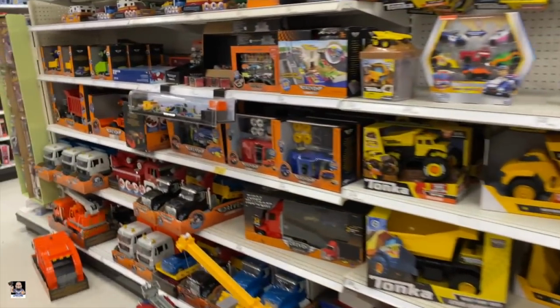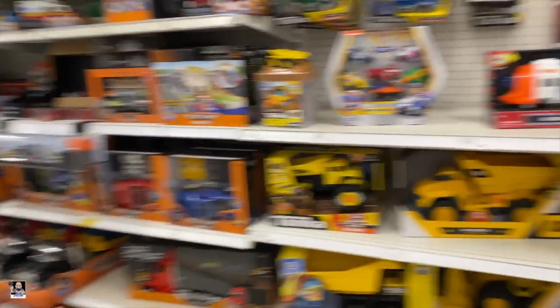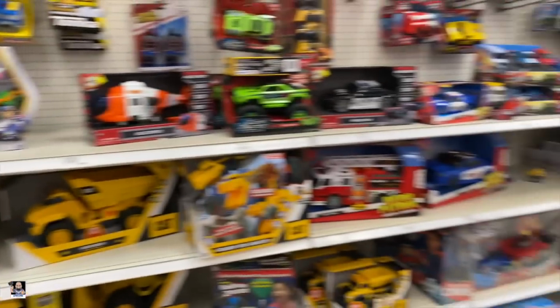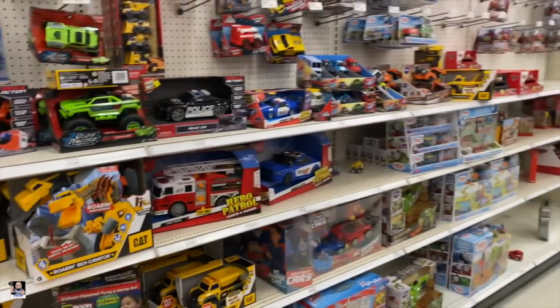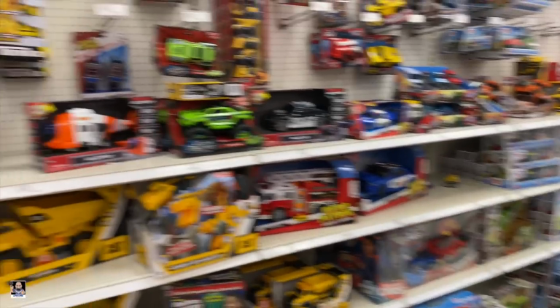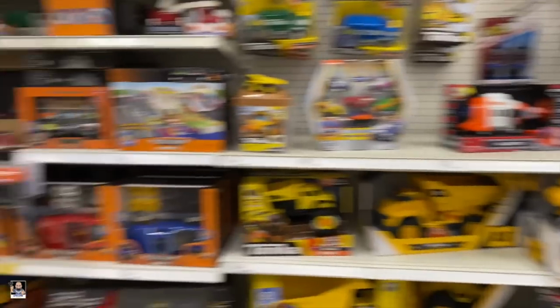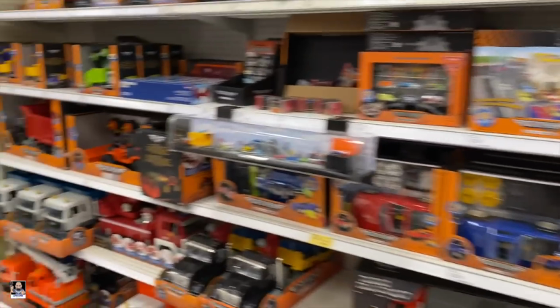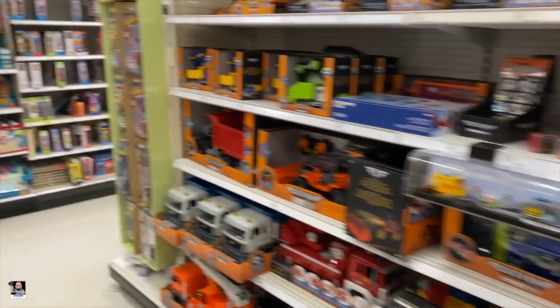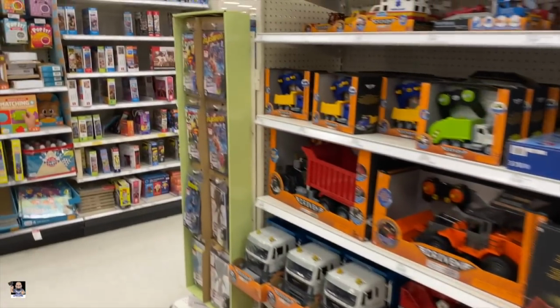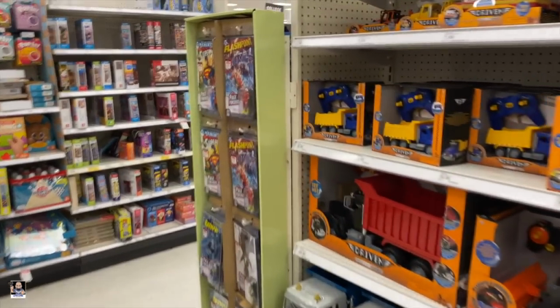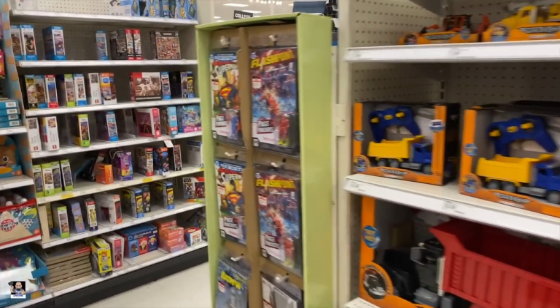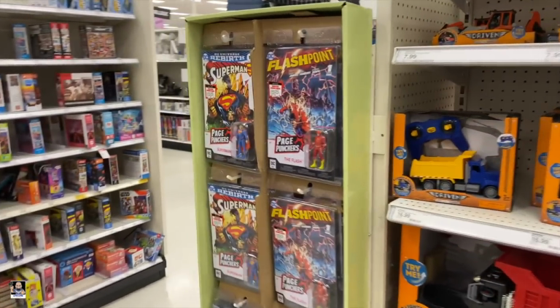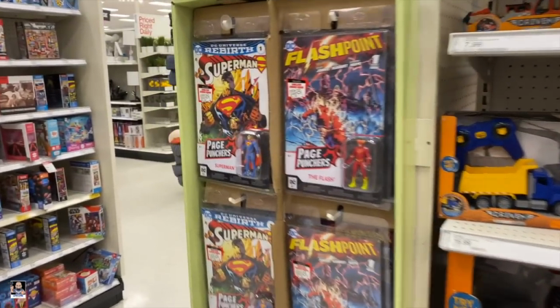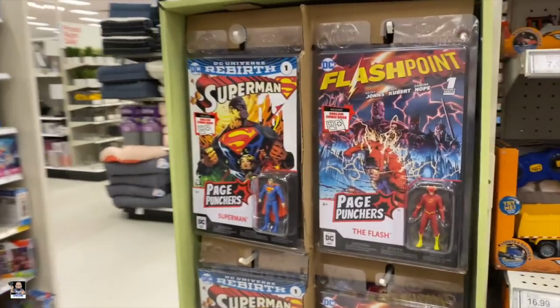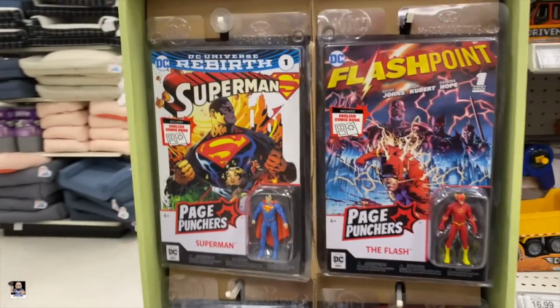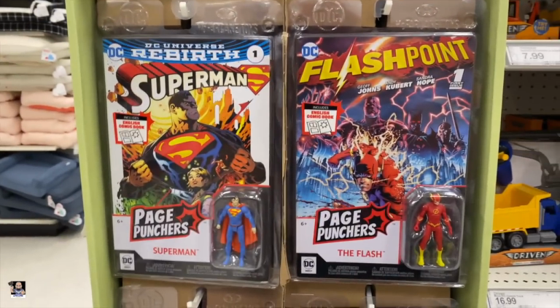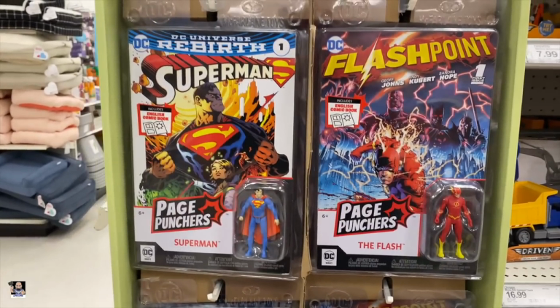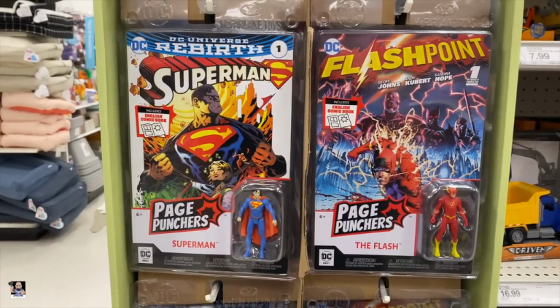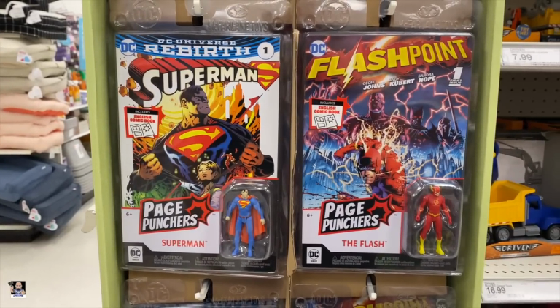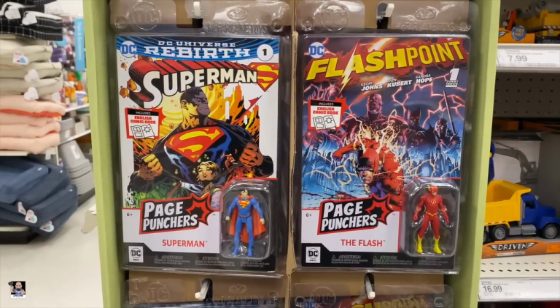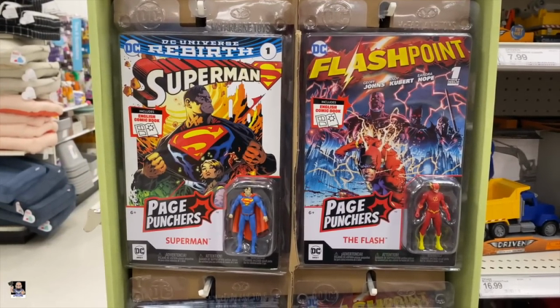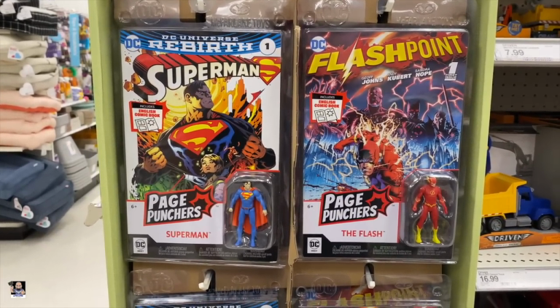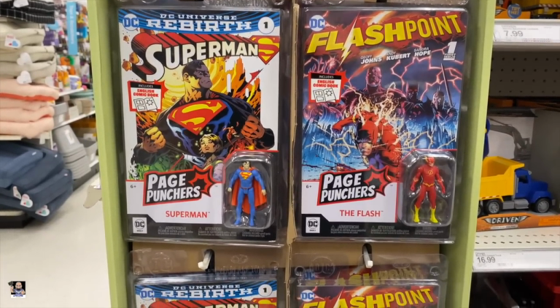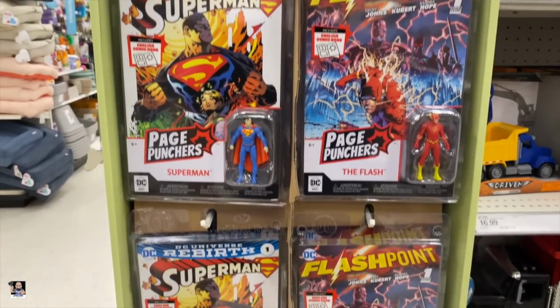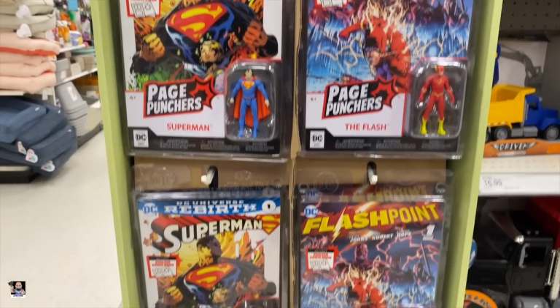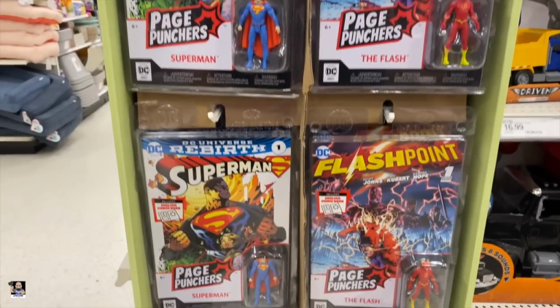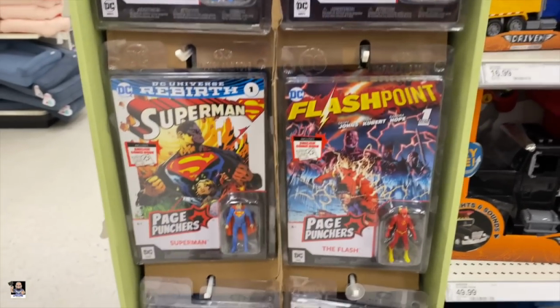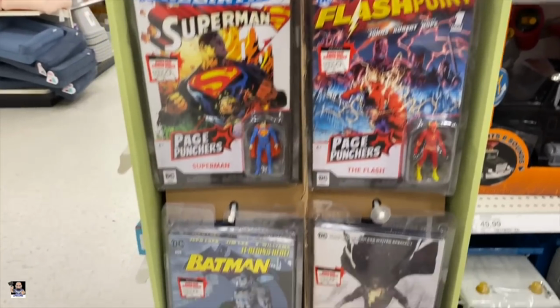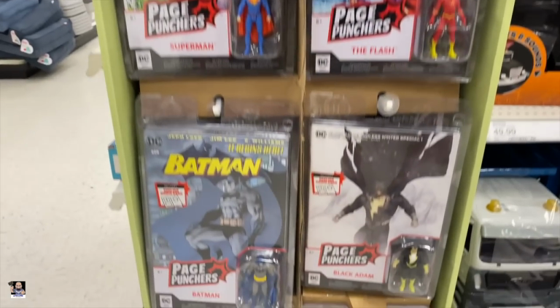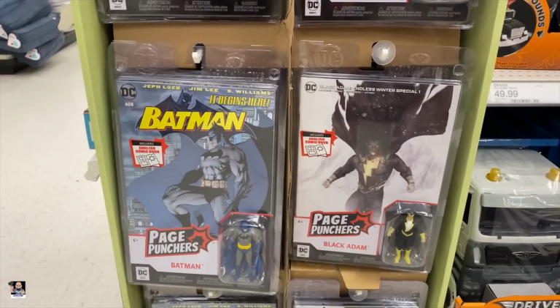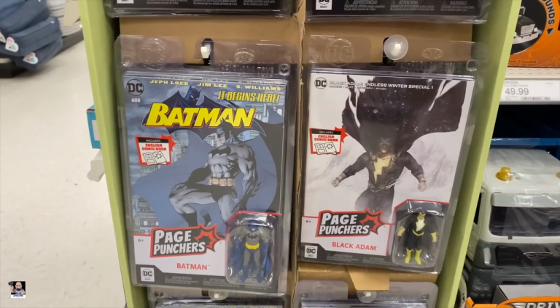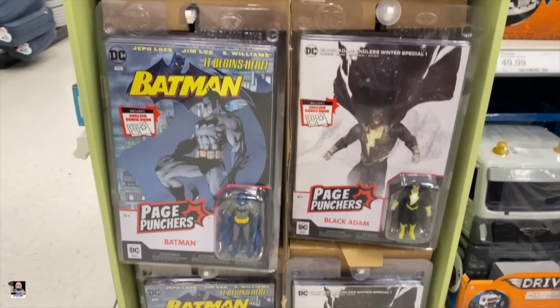I don't normally look through this section, but check this out — look at these. Pretty cool. Superman. Flash. Black Adam. Batman.